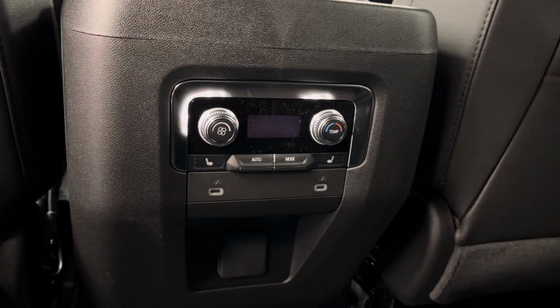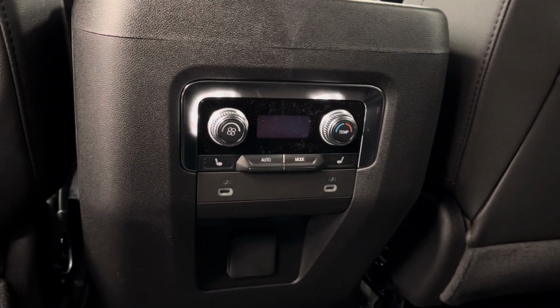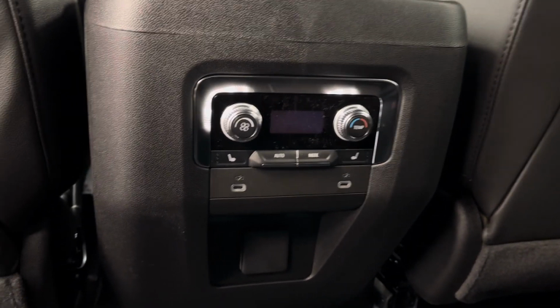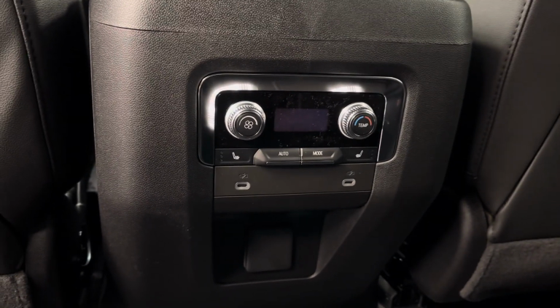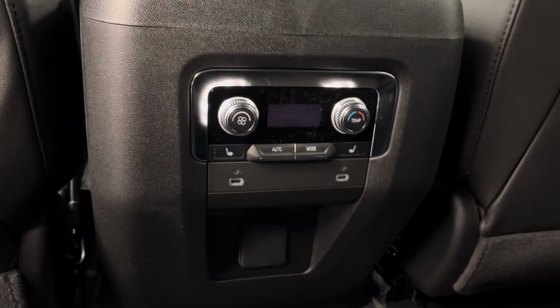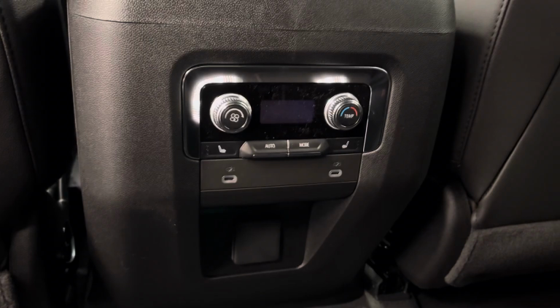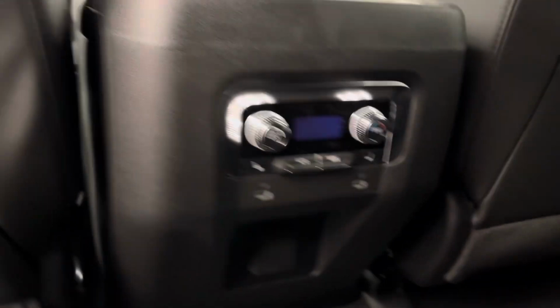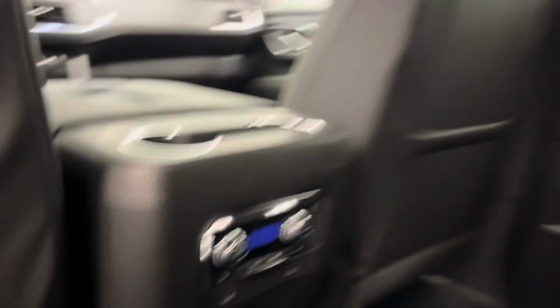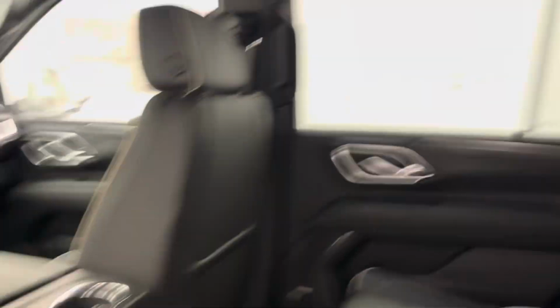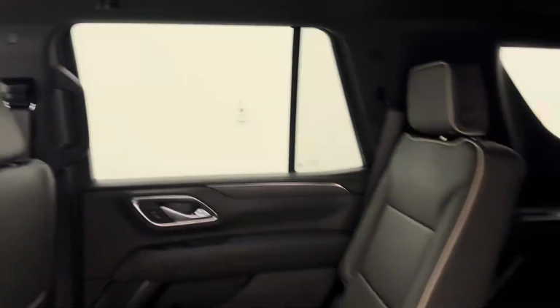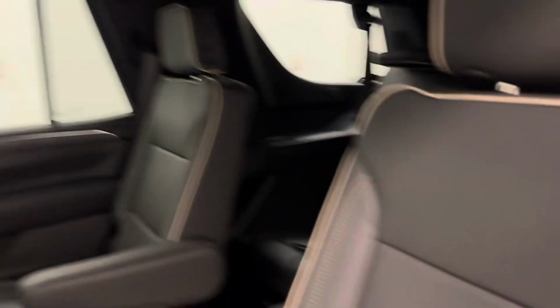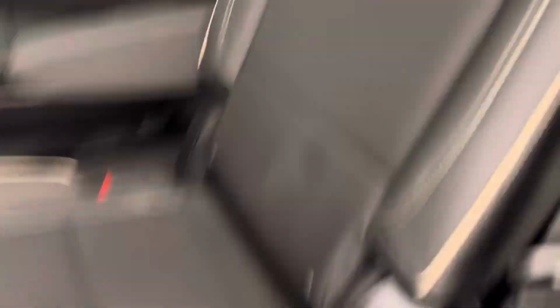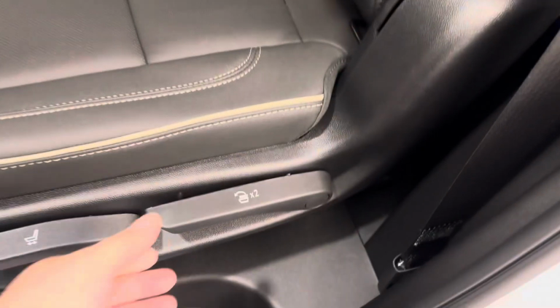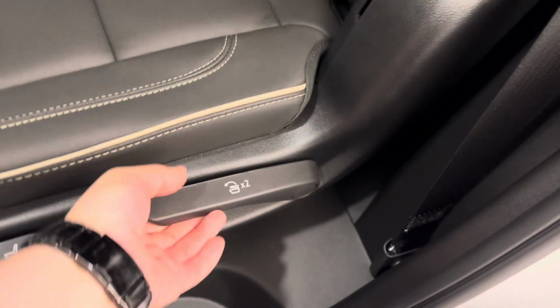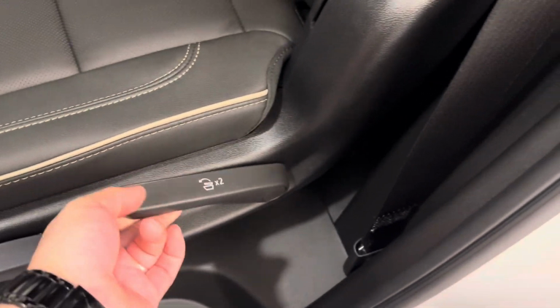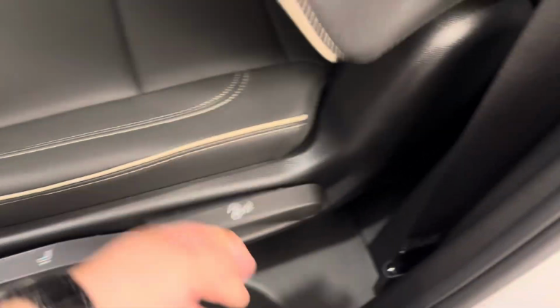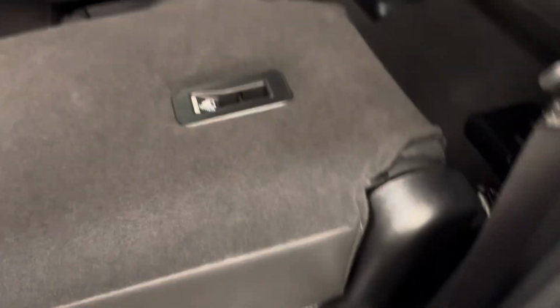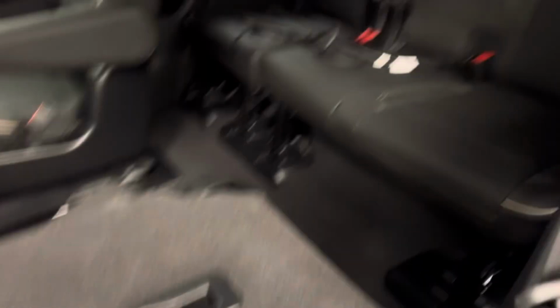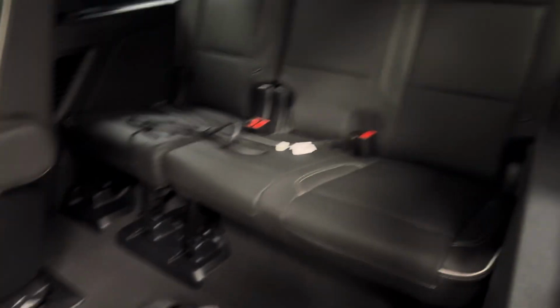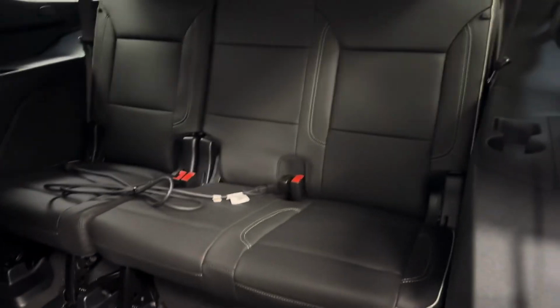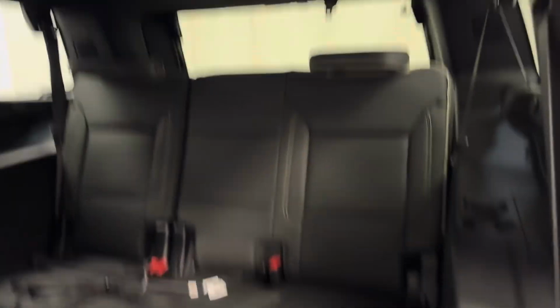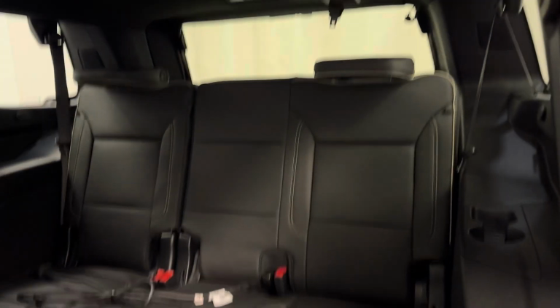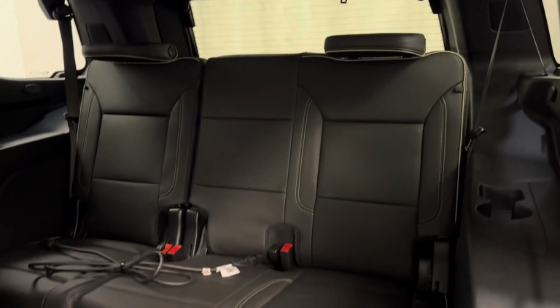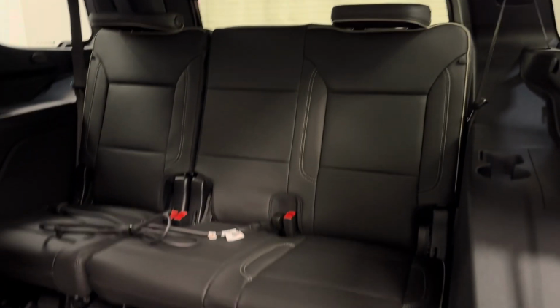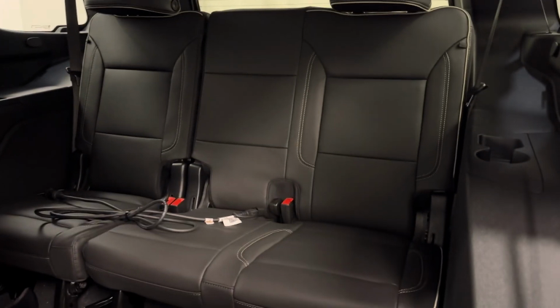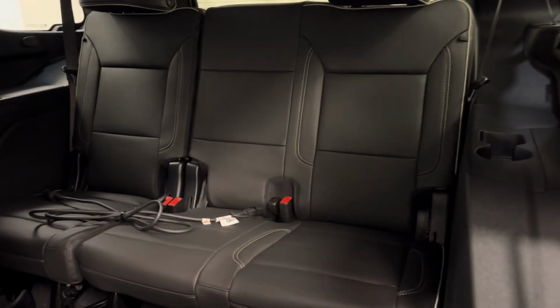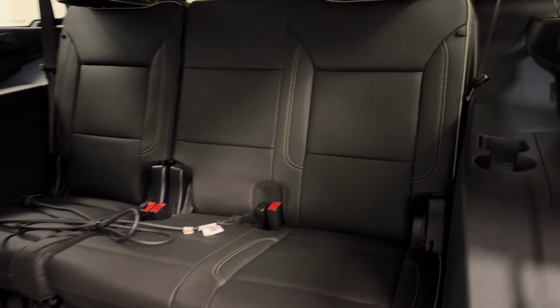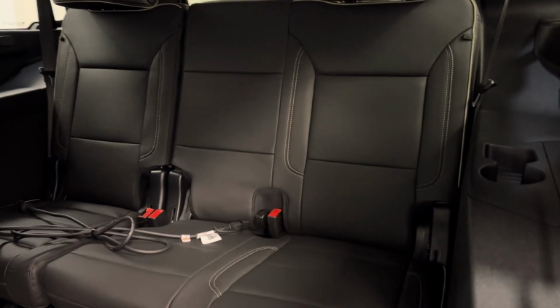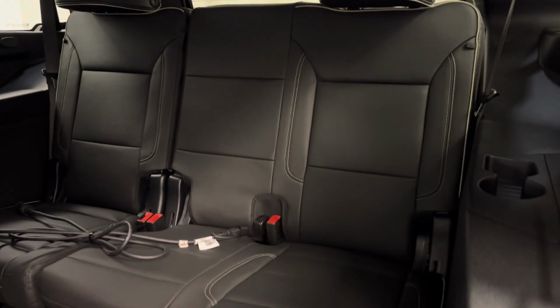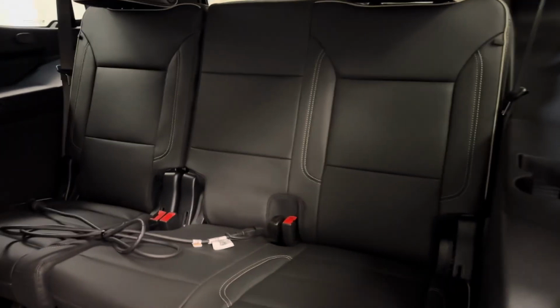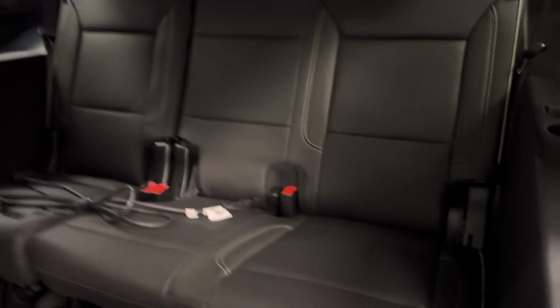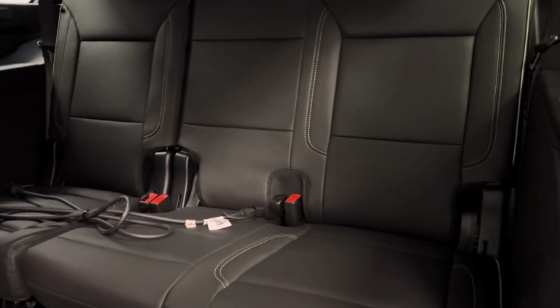We have heat for our rear seats, USB-C chargers, and we have a third row 60-40 split bench seat.